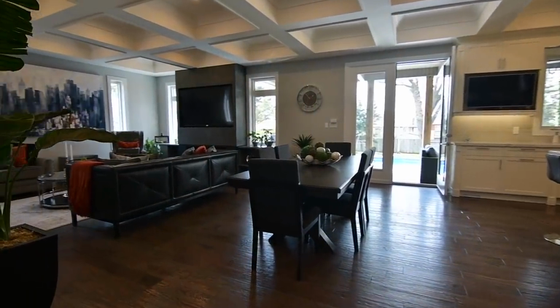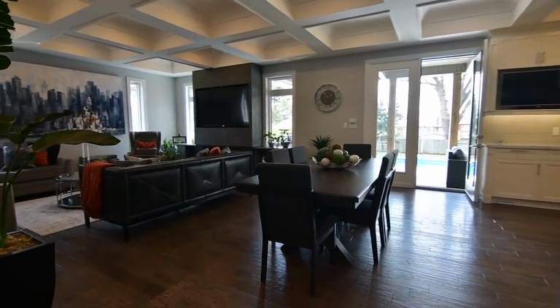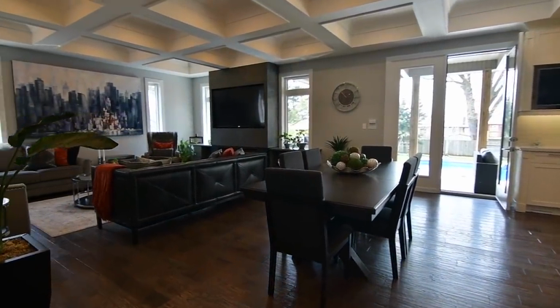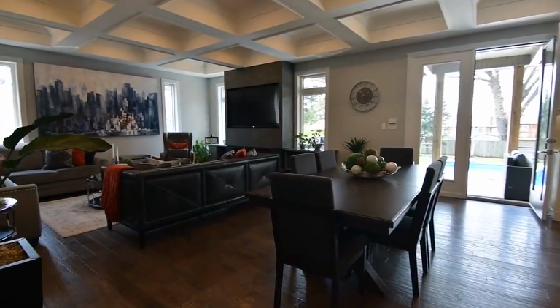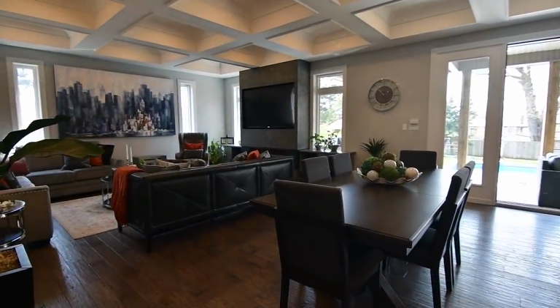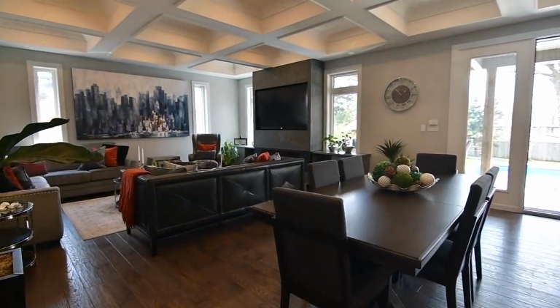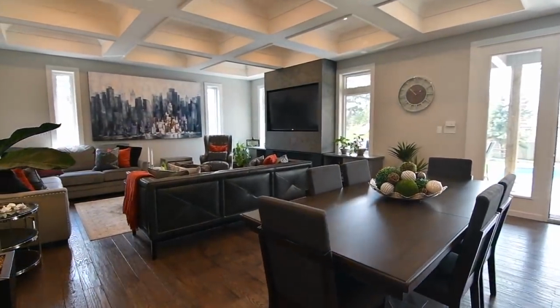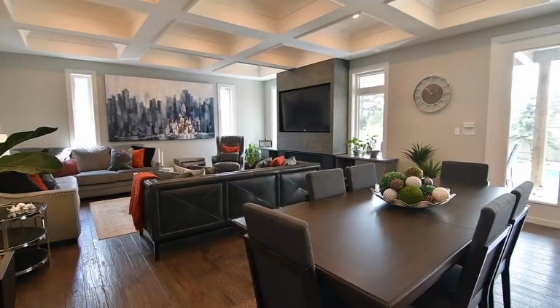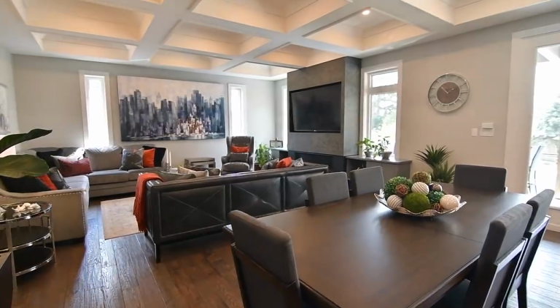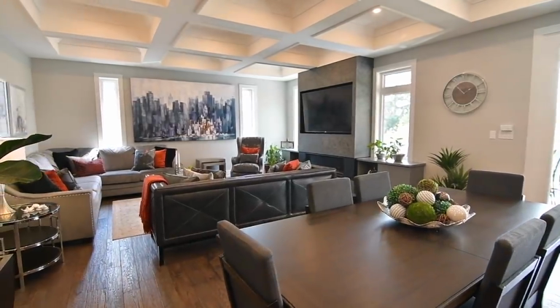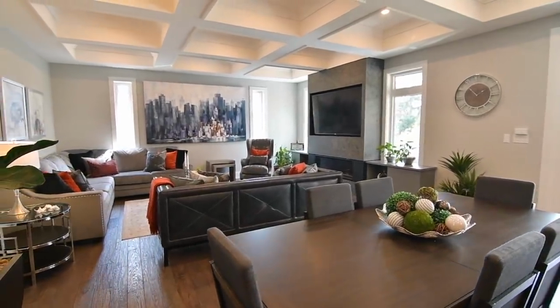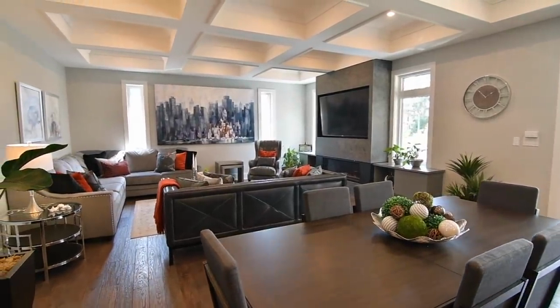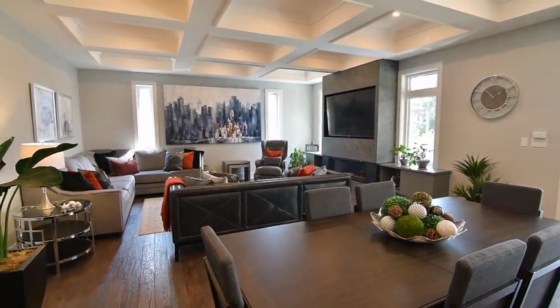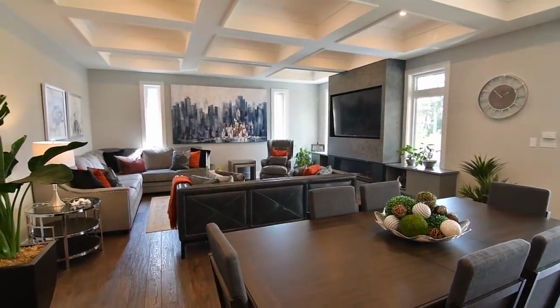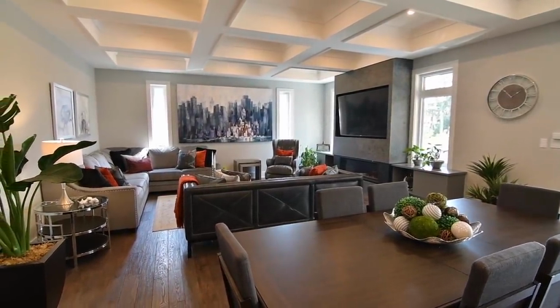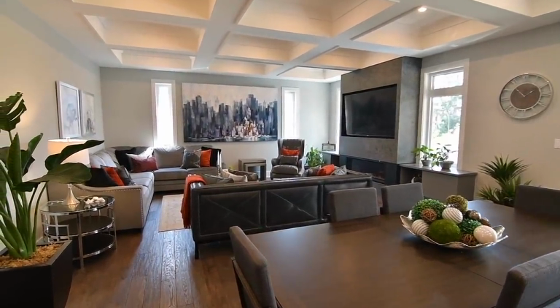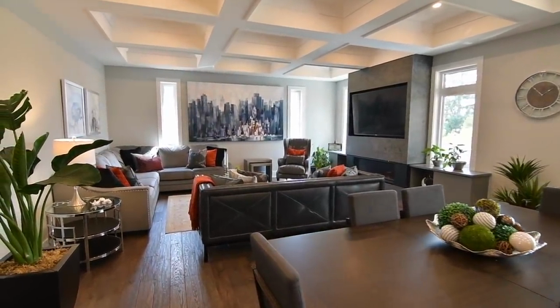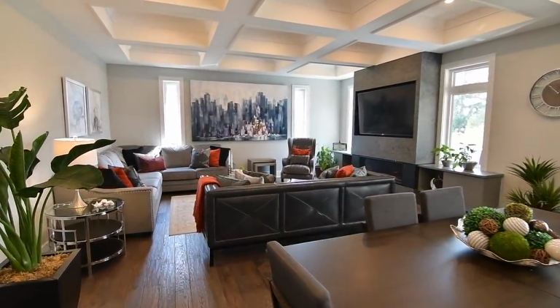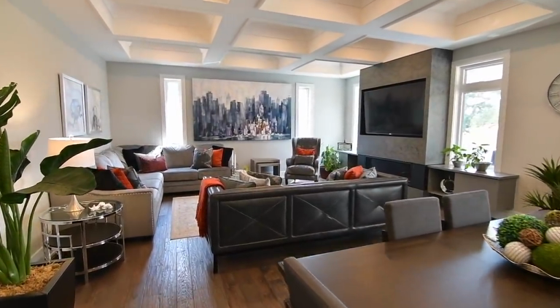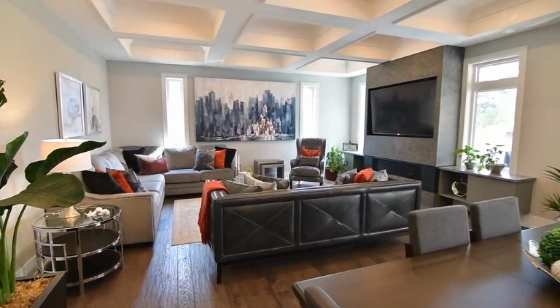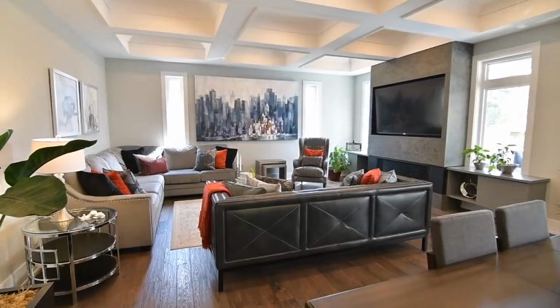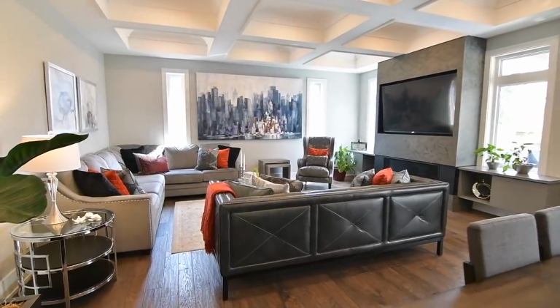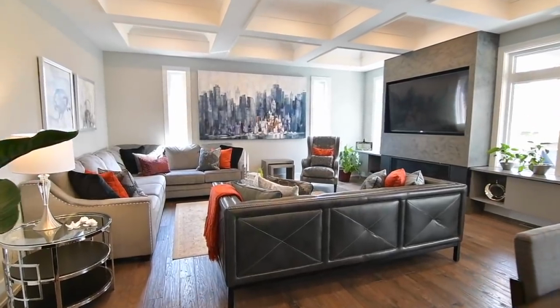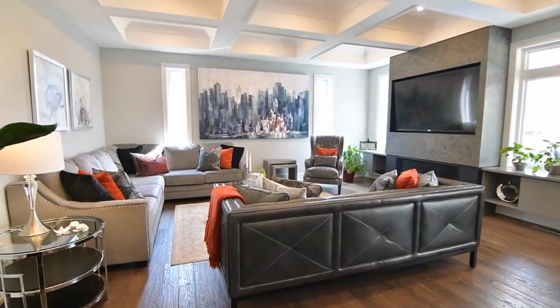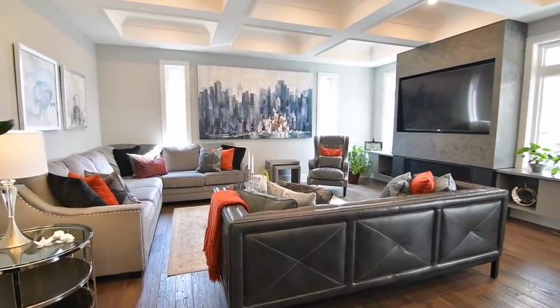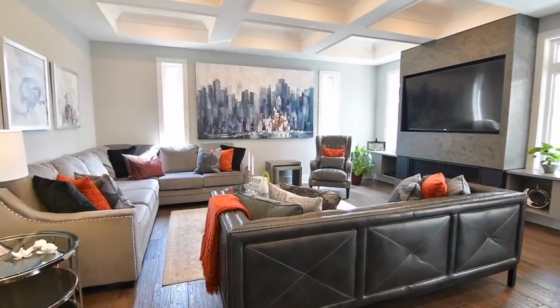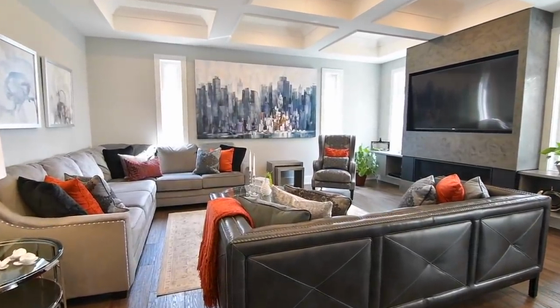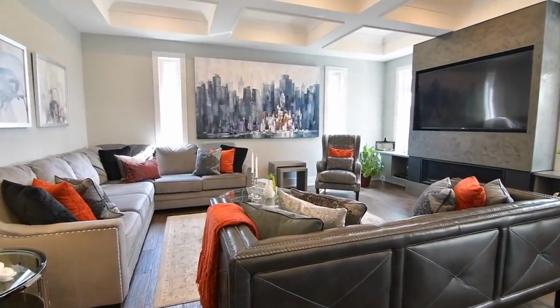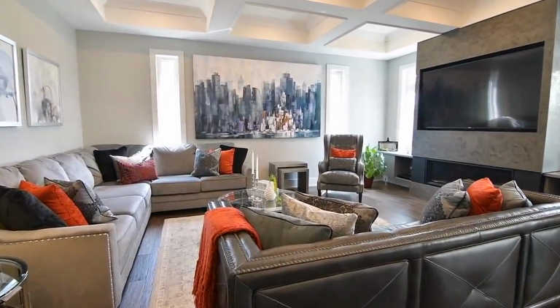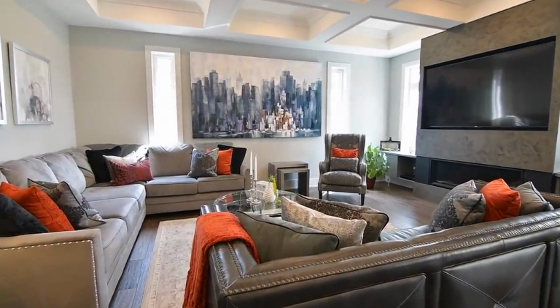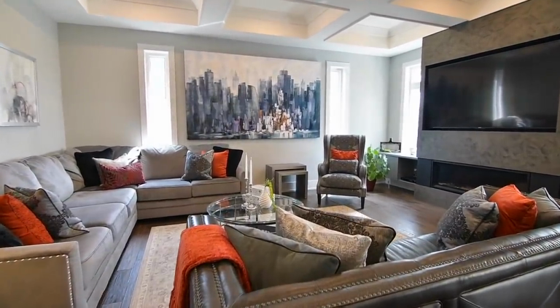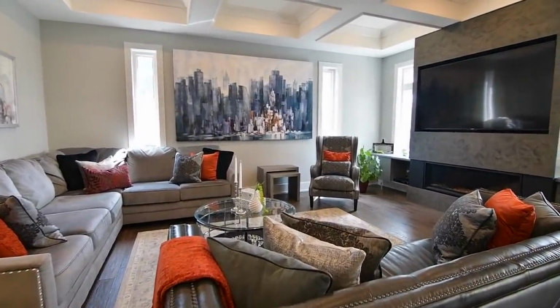Equally impressive is the great room, a generously sized entertaining space with a waffled ceiling, a west-facing exposure with backyard views, and an ambient gas fireplace with a floor-to-ceiling façade.